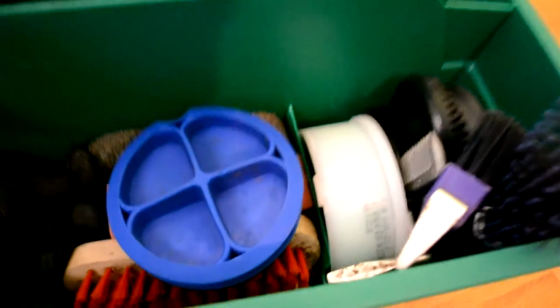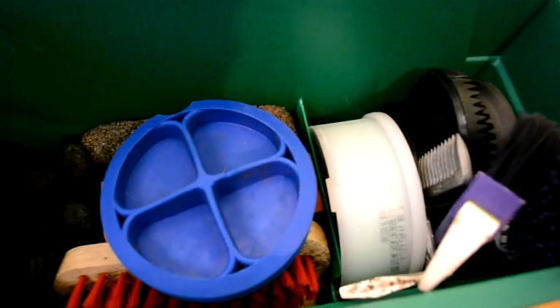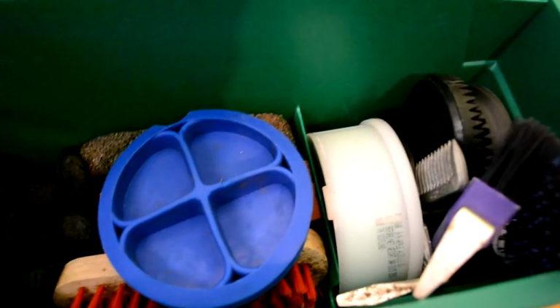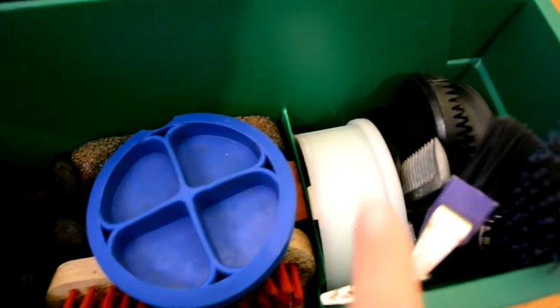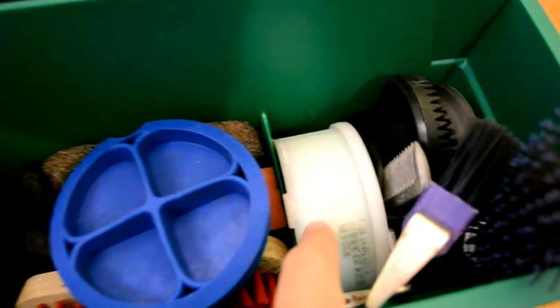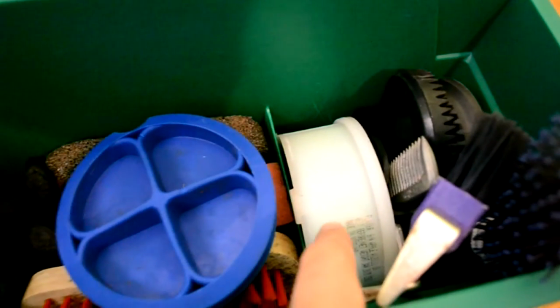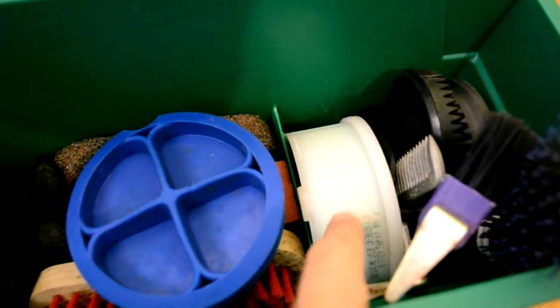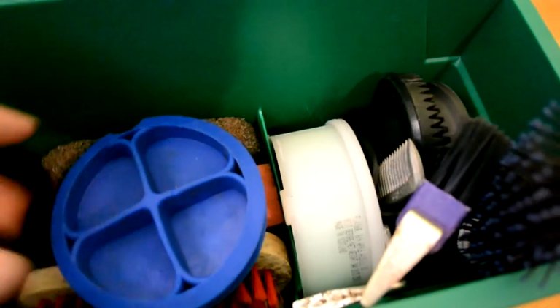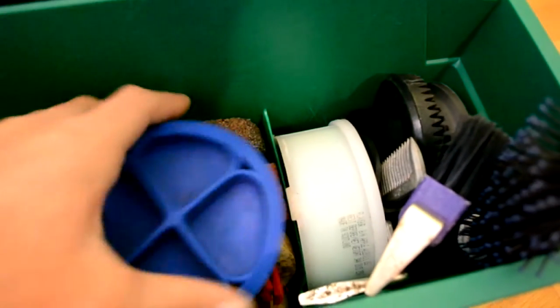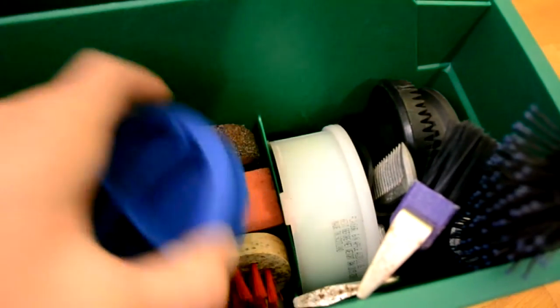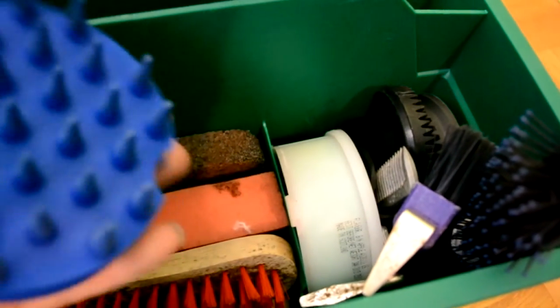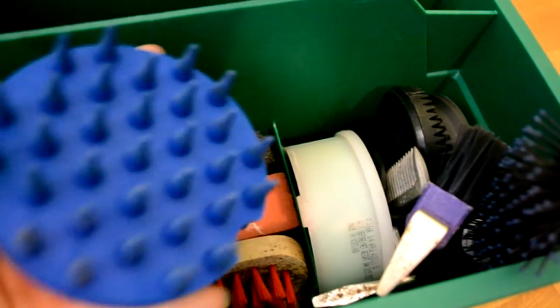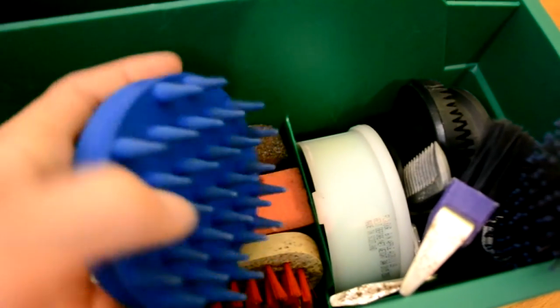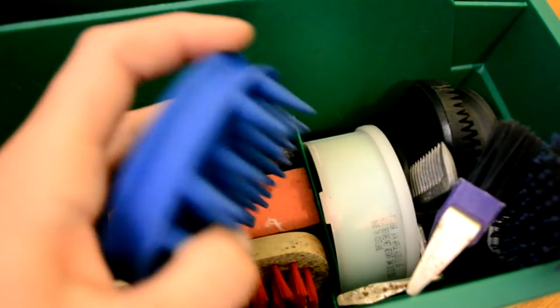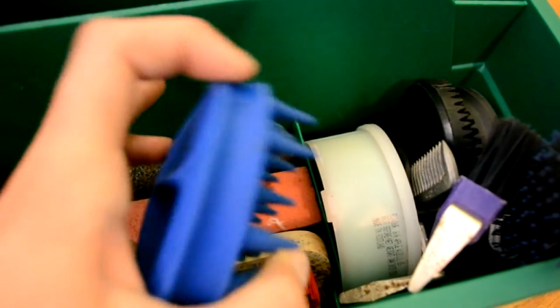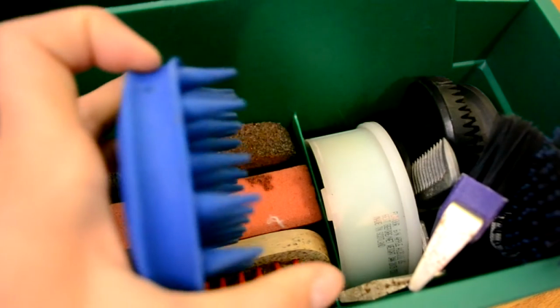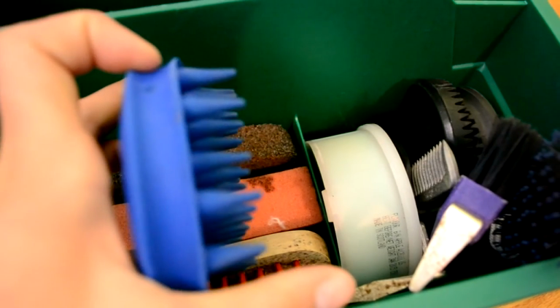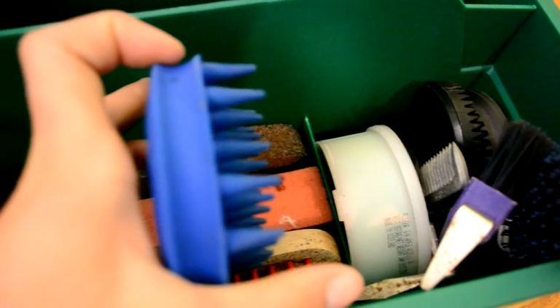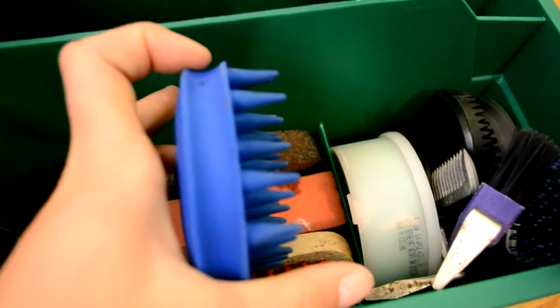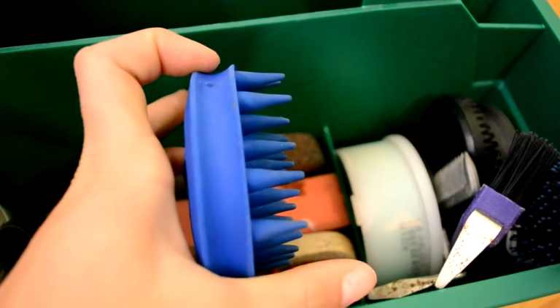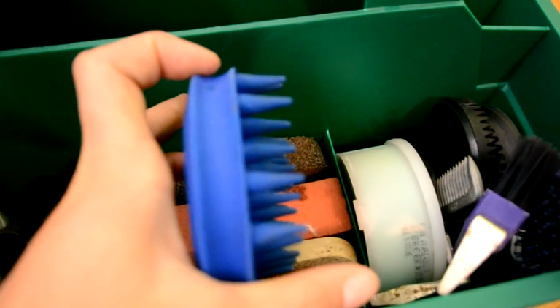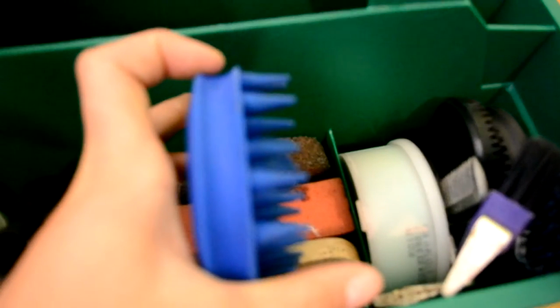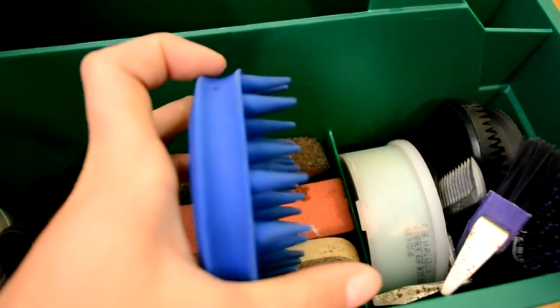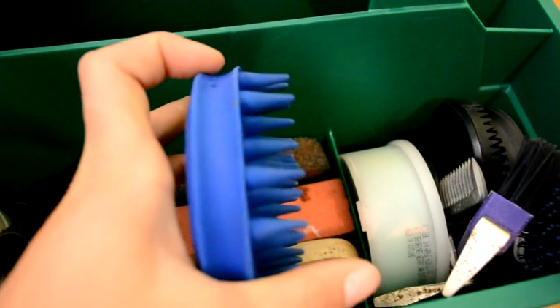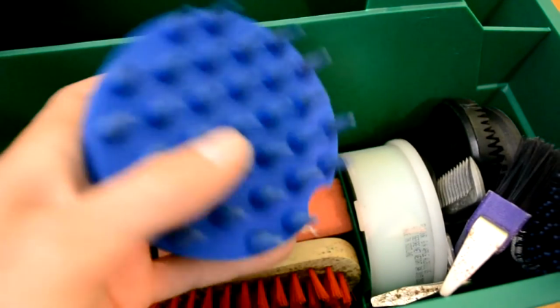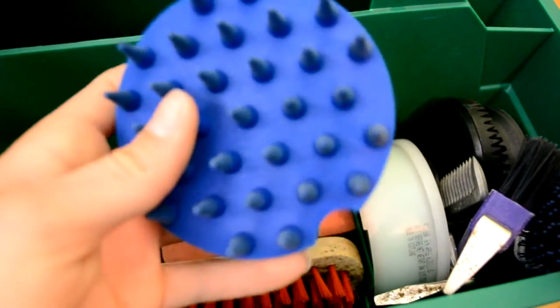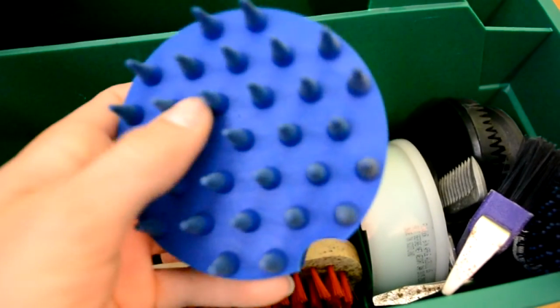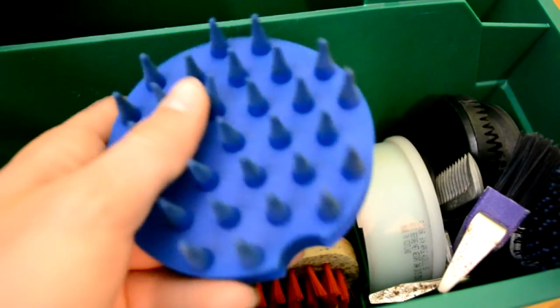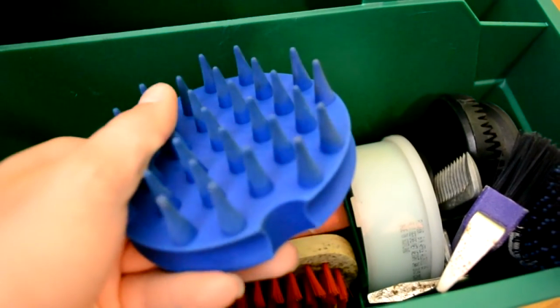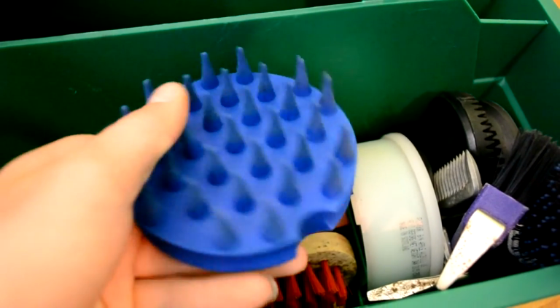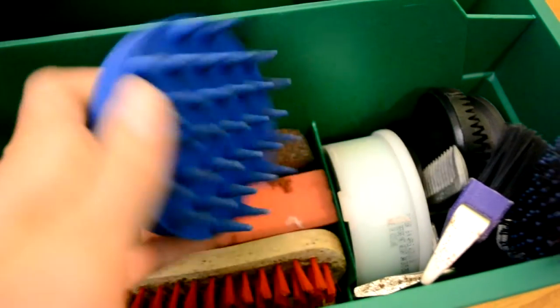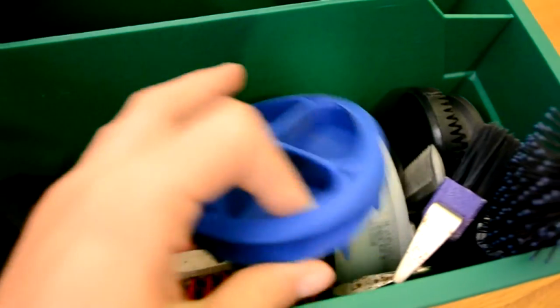Then here I have a salt lick and my favorite curry comb. It's really, really nice — I love it.